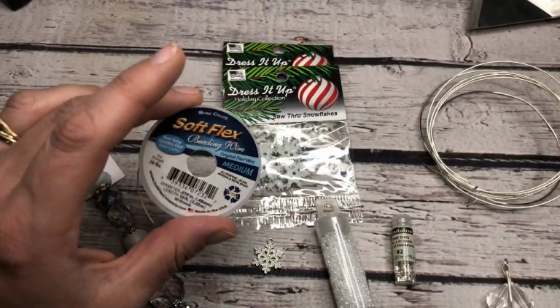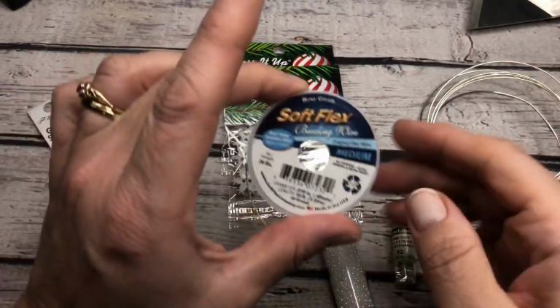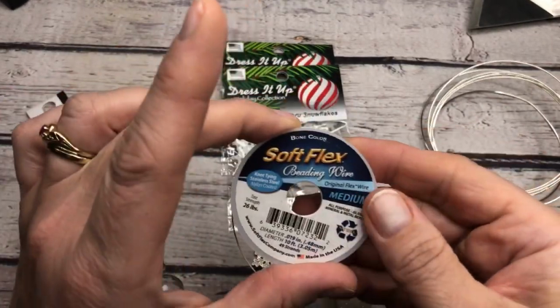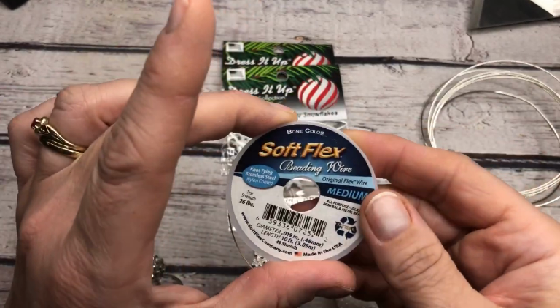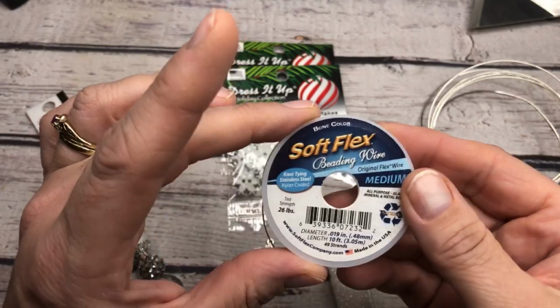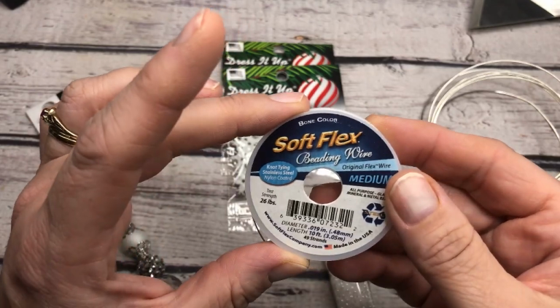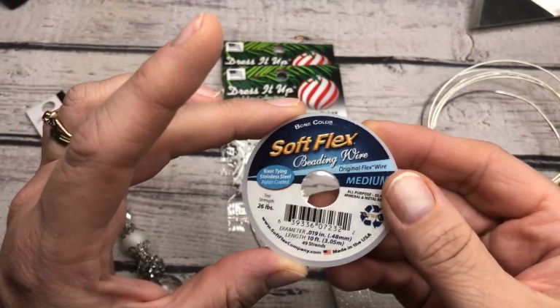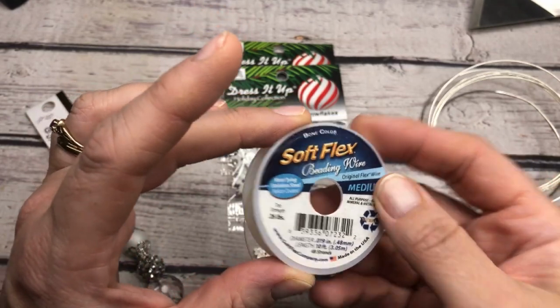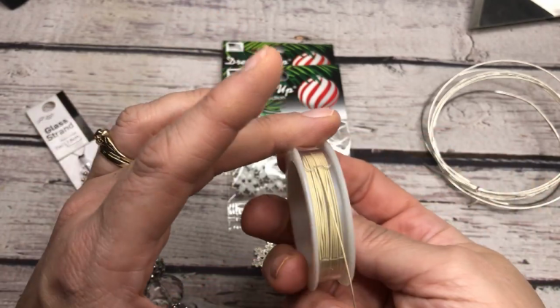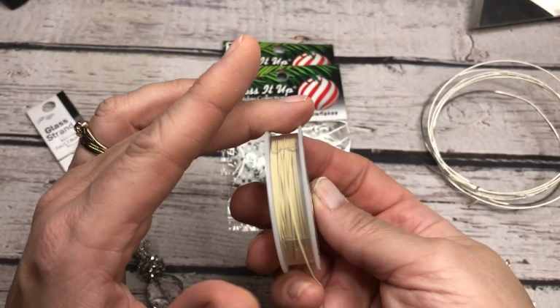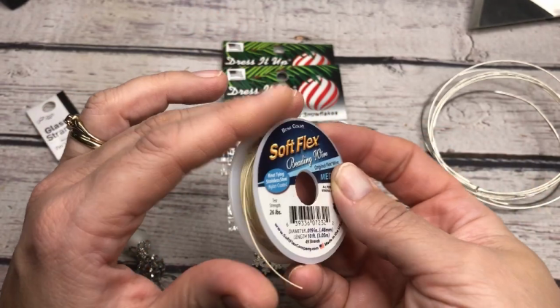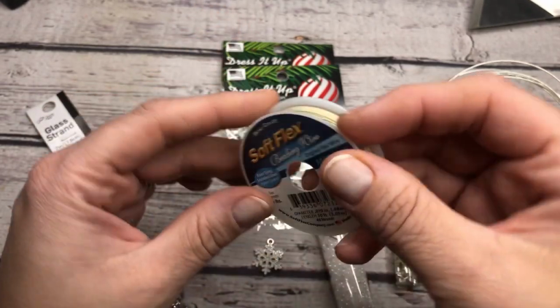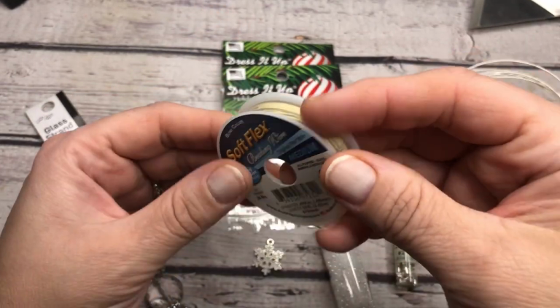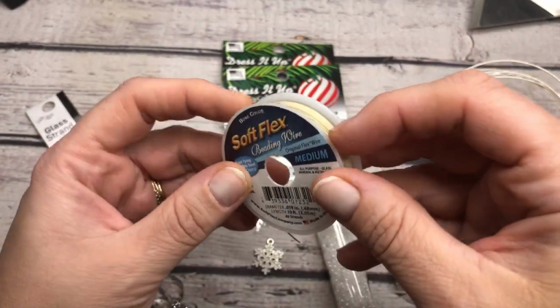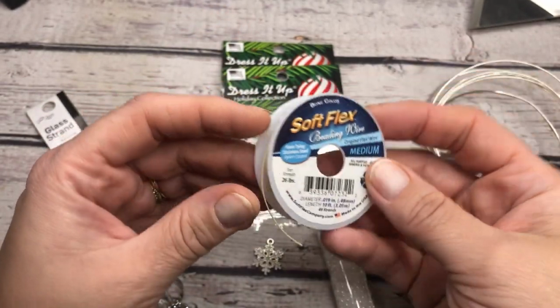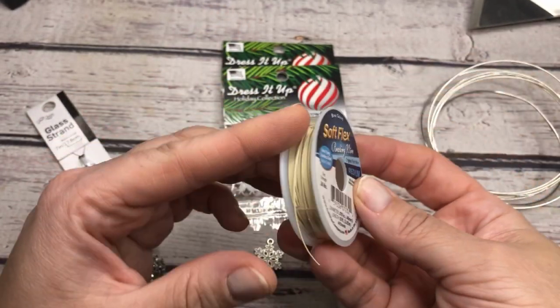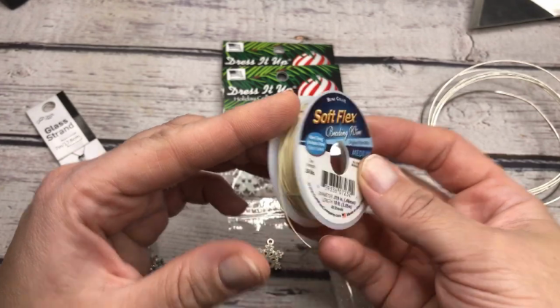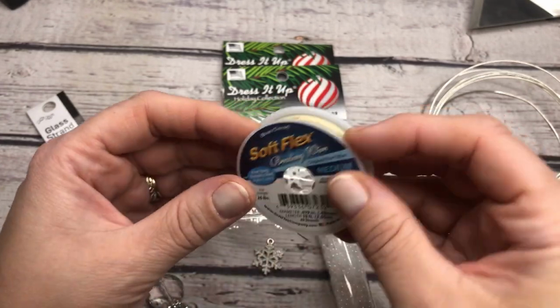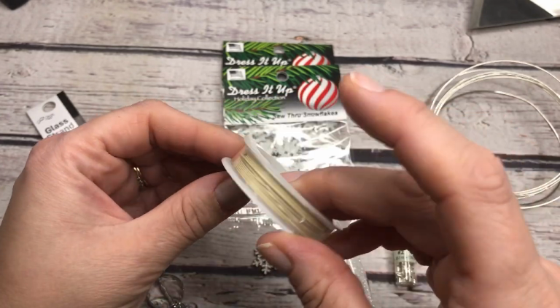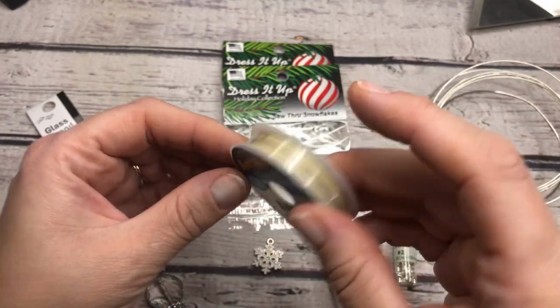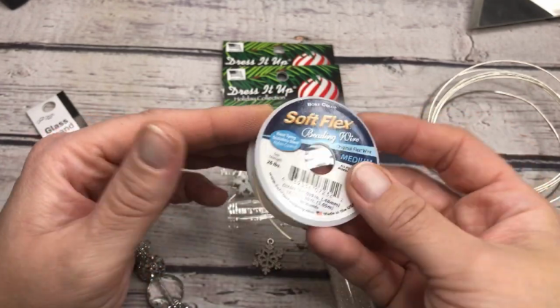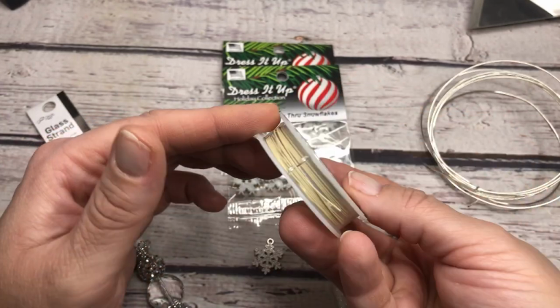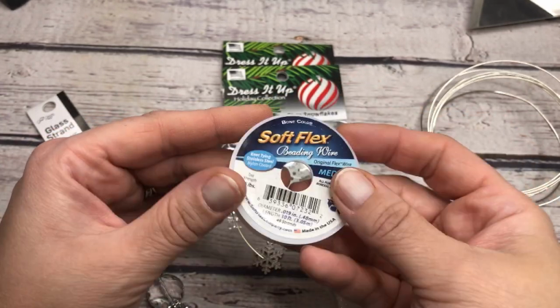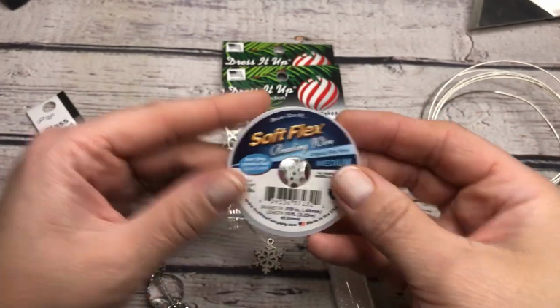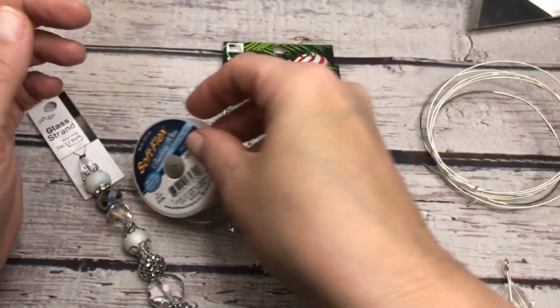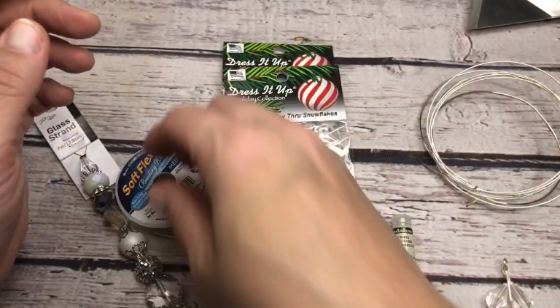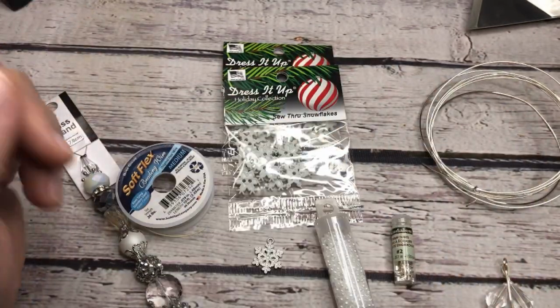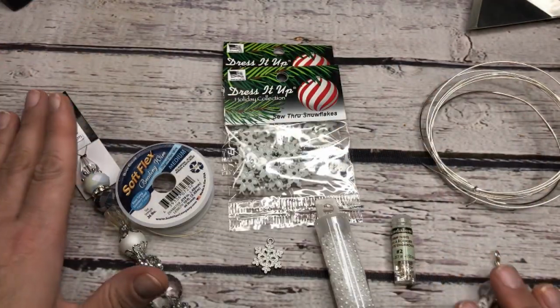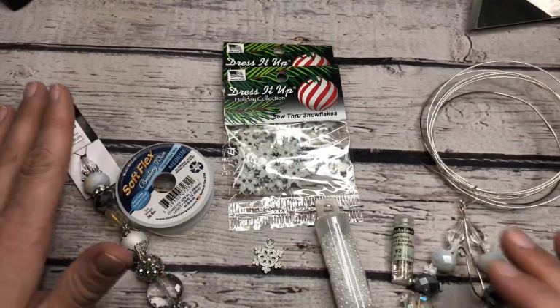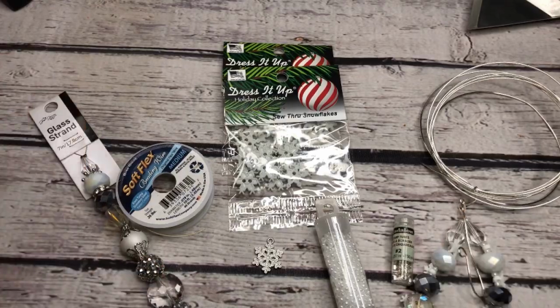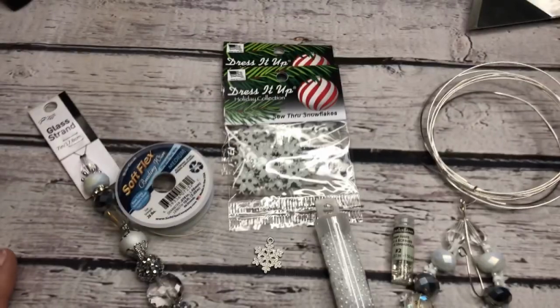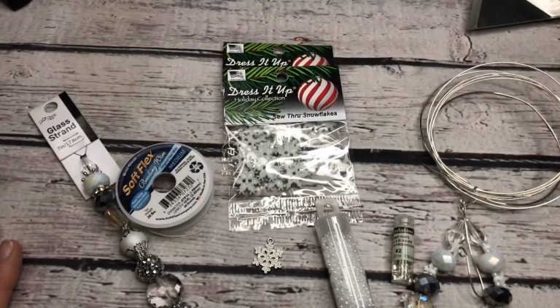This color that I'm using is bone color, so it's just like a cream. That way, as it goes through the bead, you won't see it a whole lot. Really pretty color on that. So let's get started.